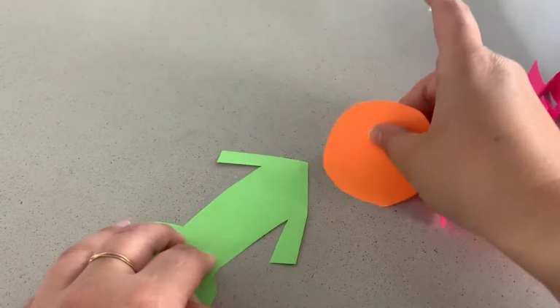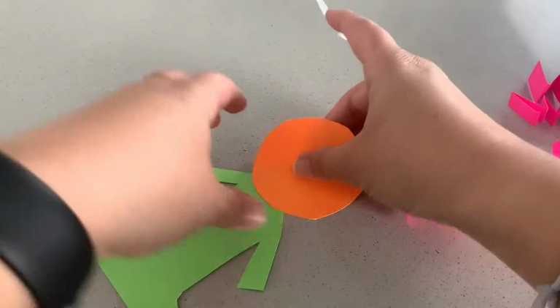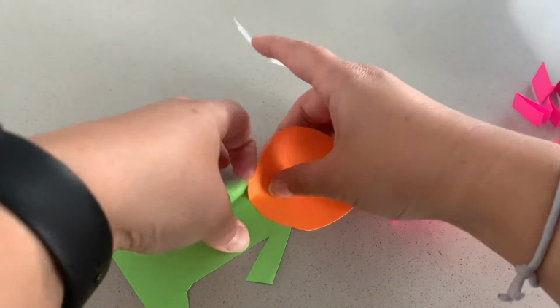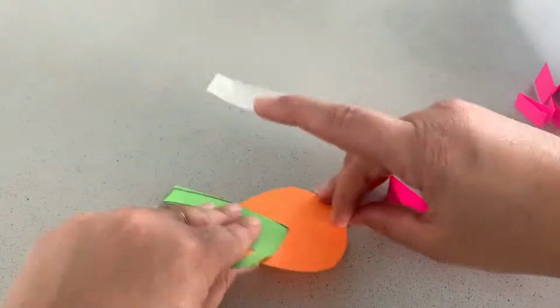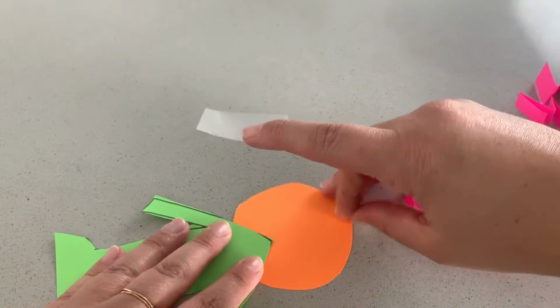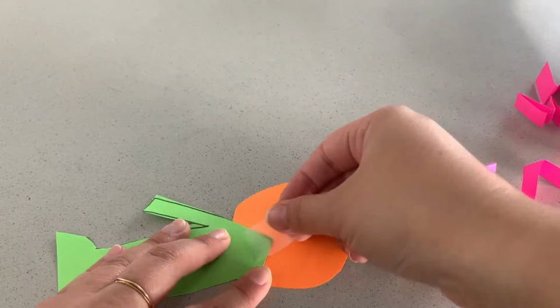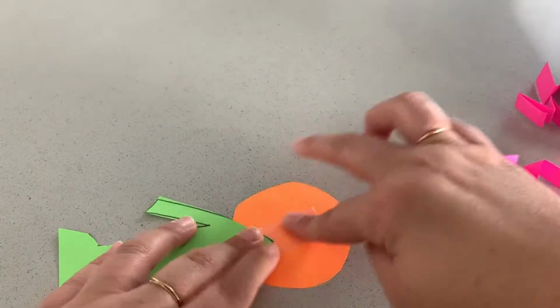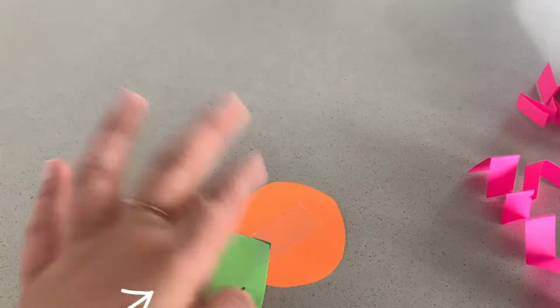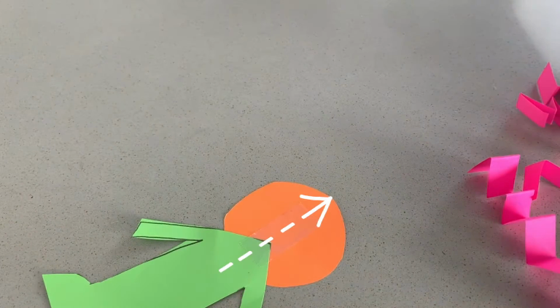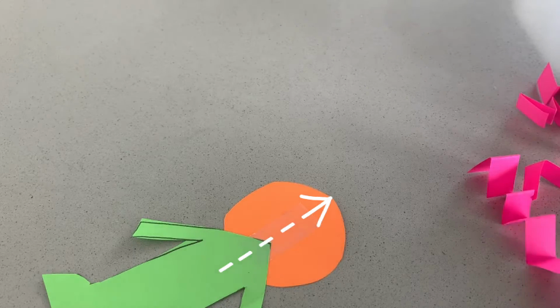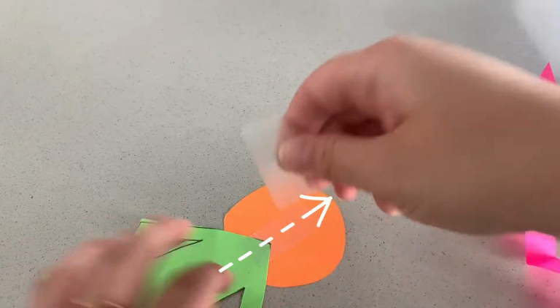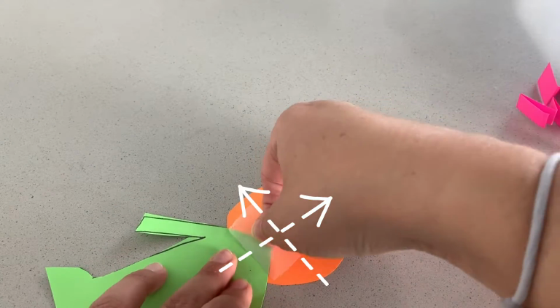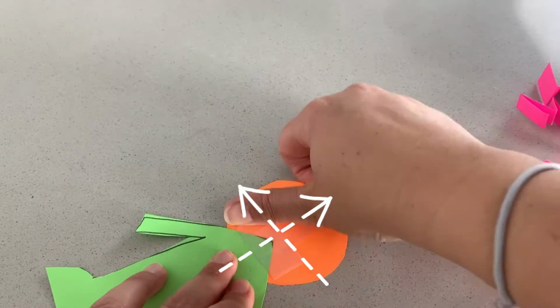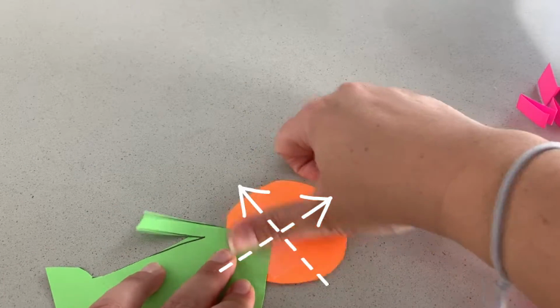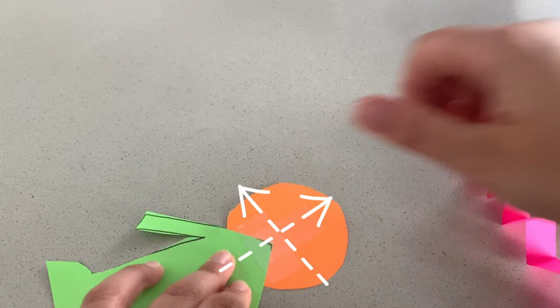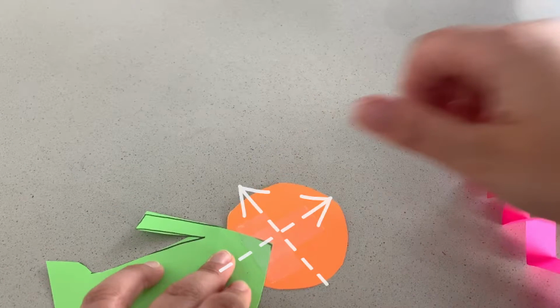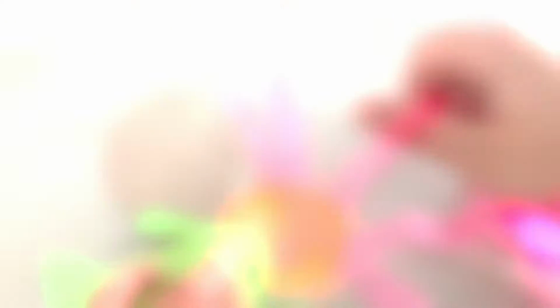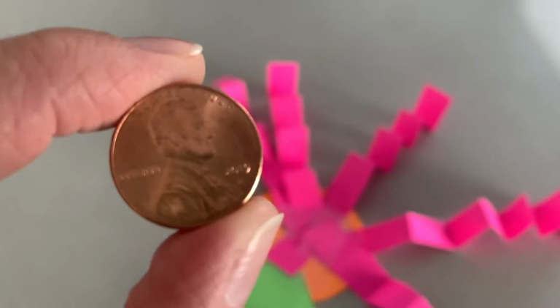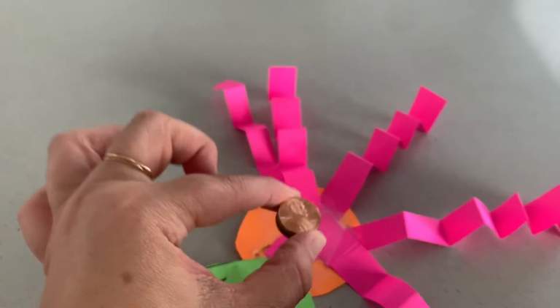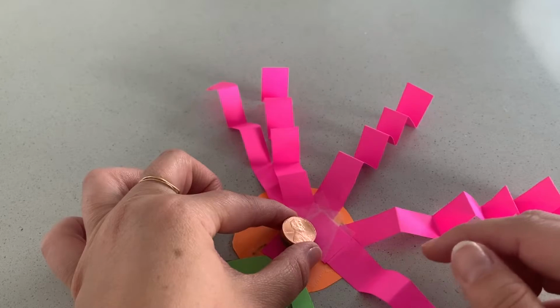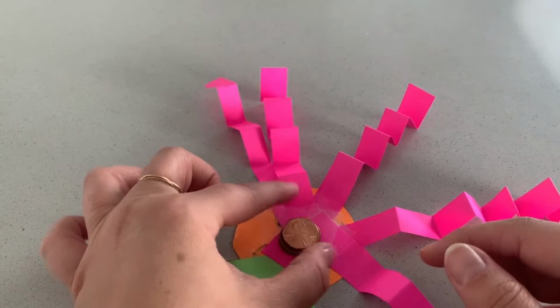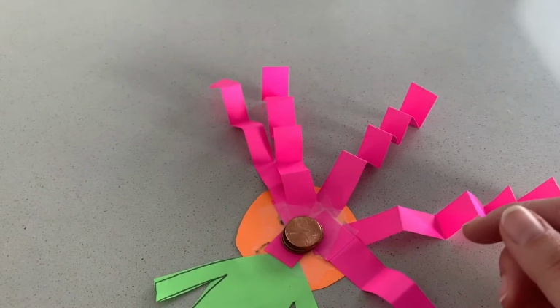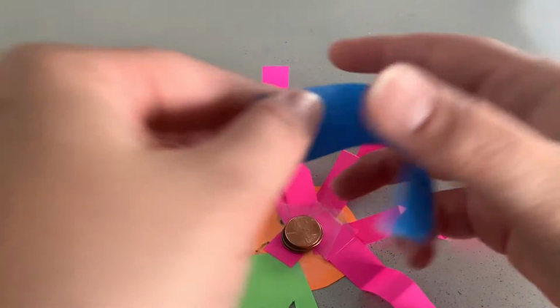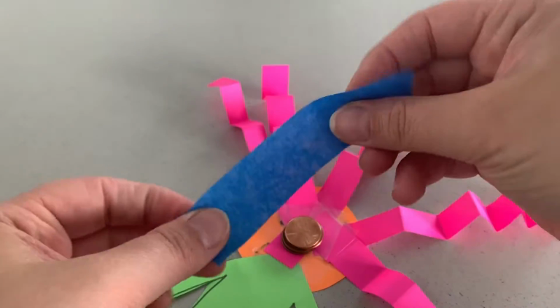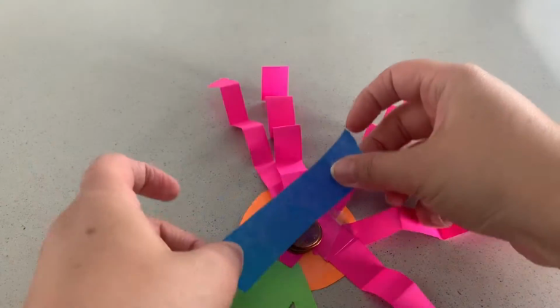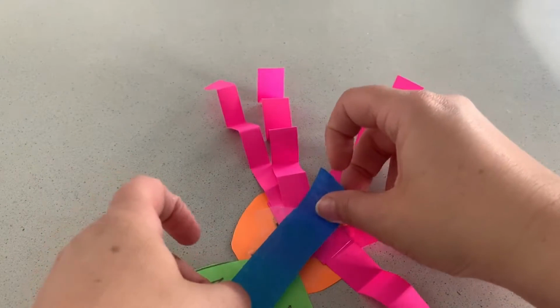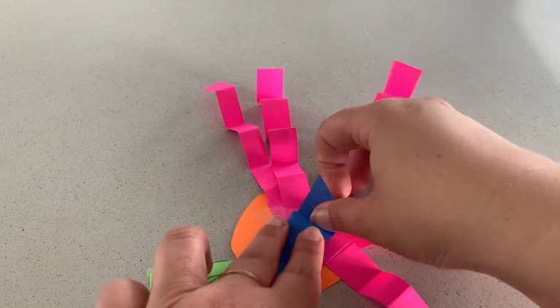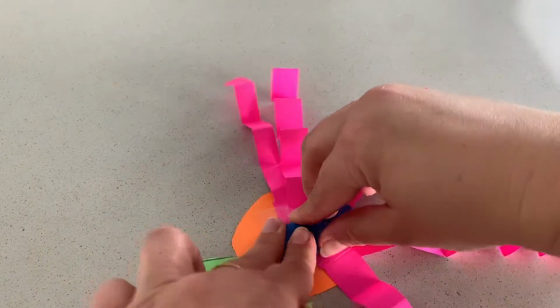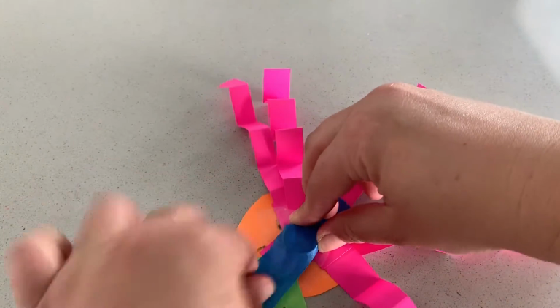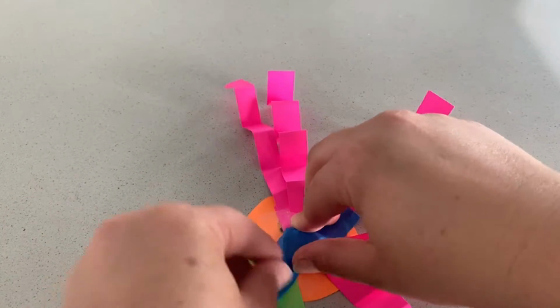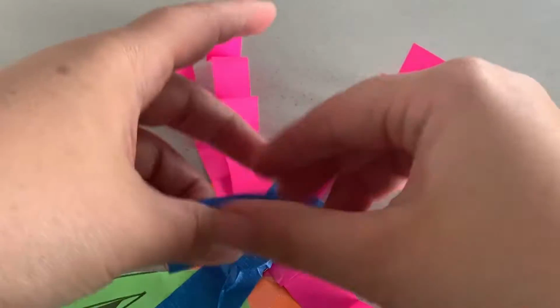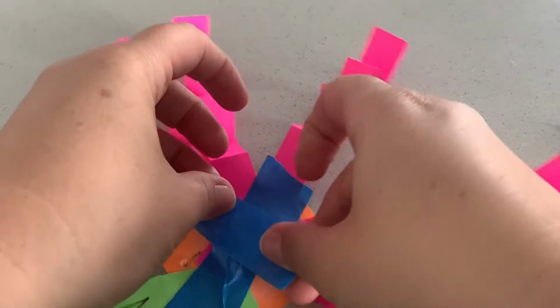Next, we'll need to attach all these parts with tape. Use a plus-sign style of taping to keep your floppy friend's parts attached. After, you'll need to tape the pennies to the back of your floppy friend between the head and the body. Use the same taping method with the plus sign.